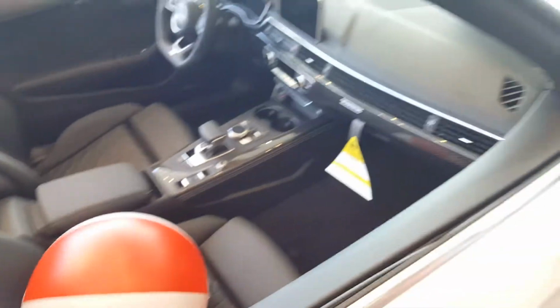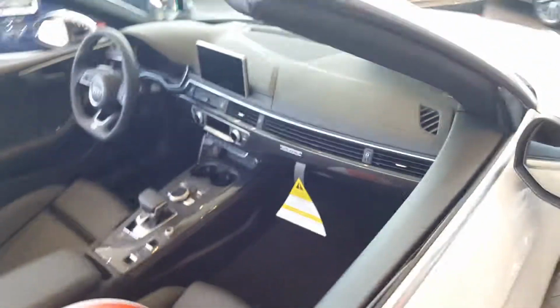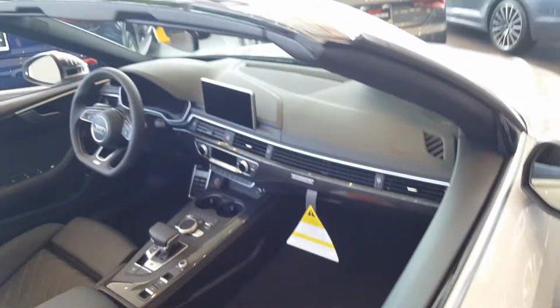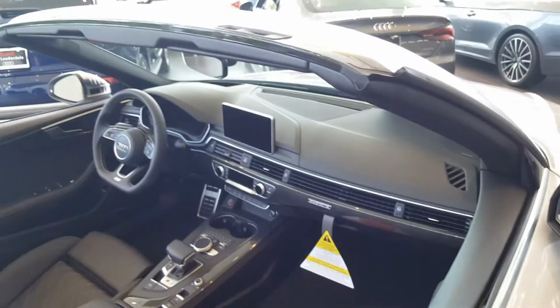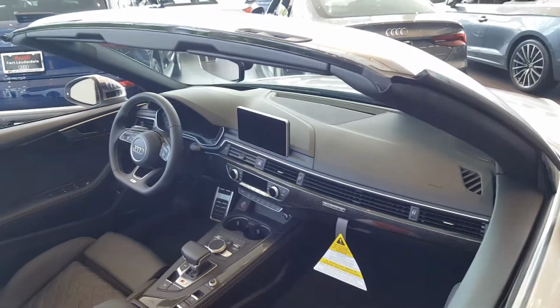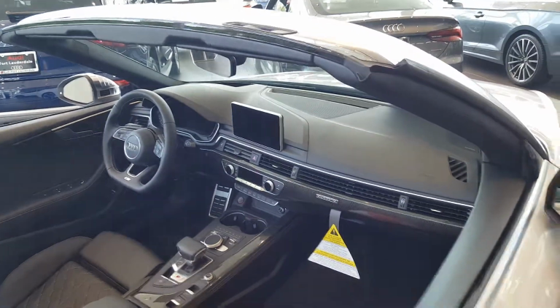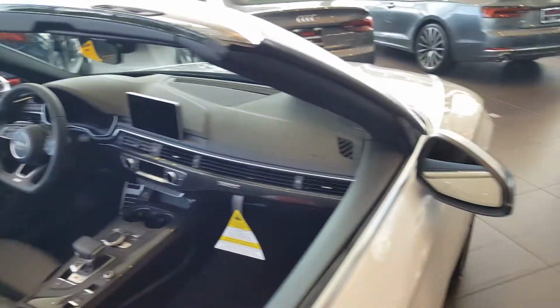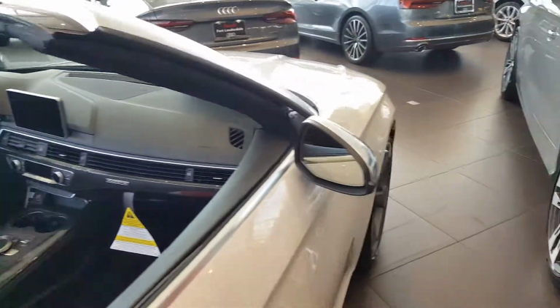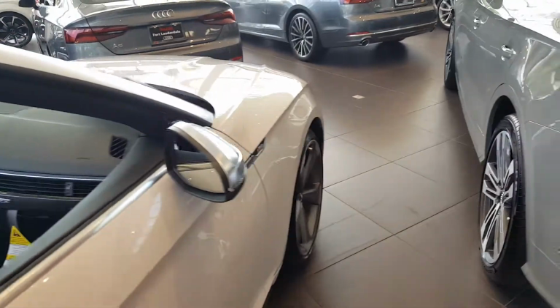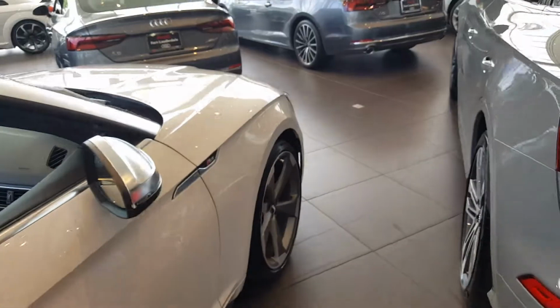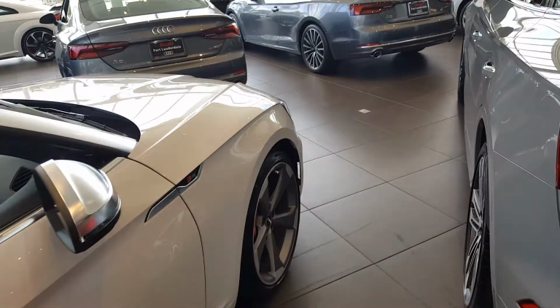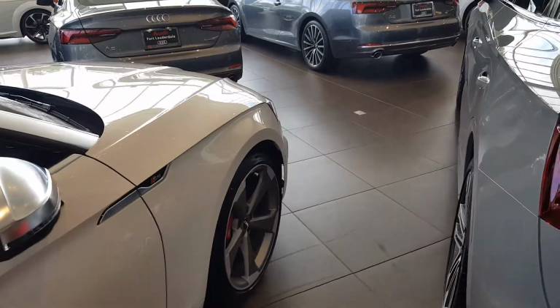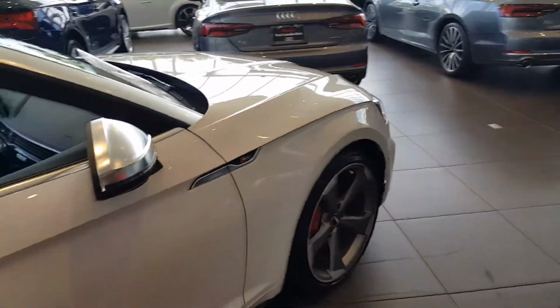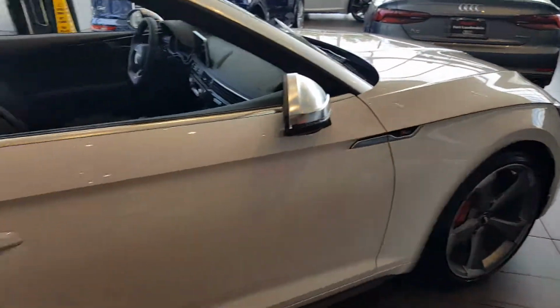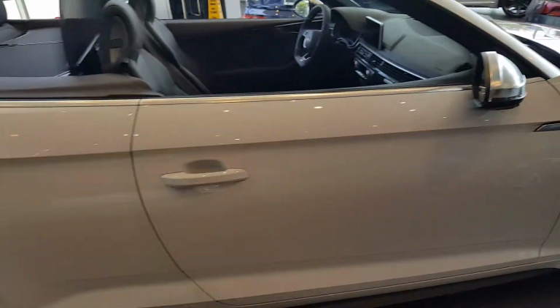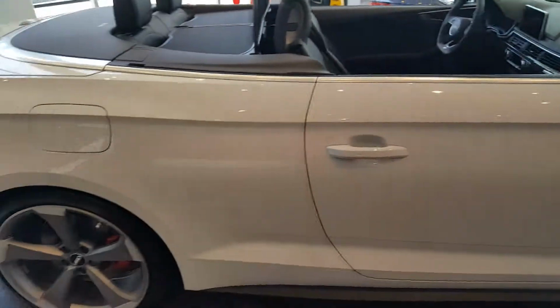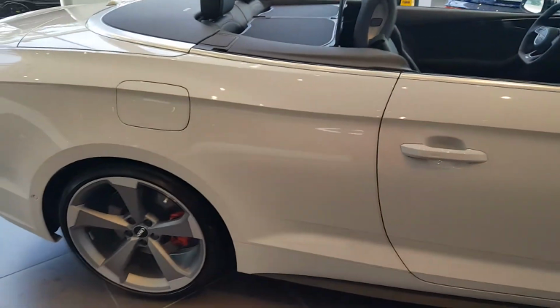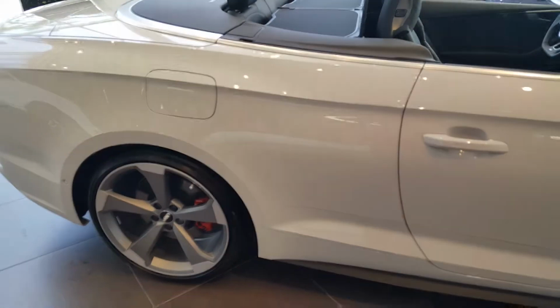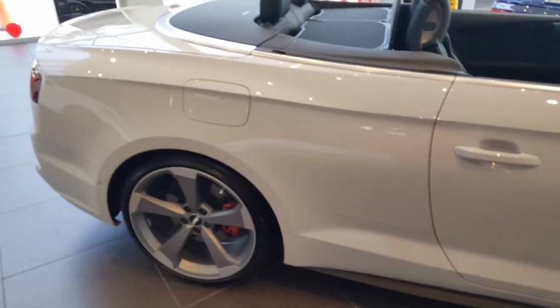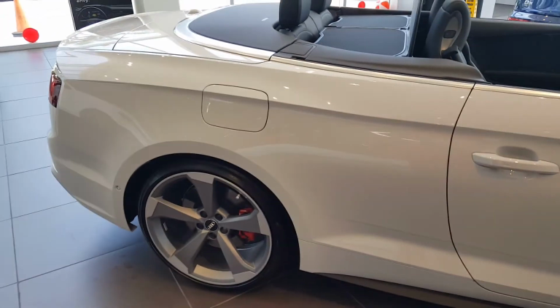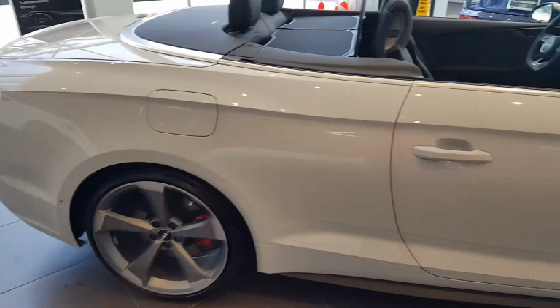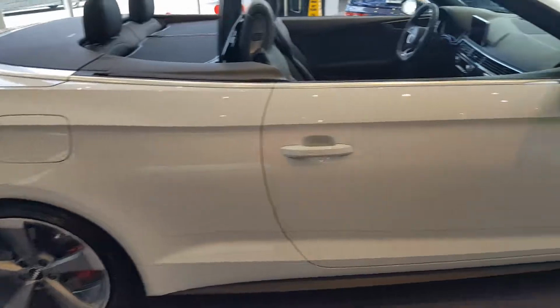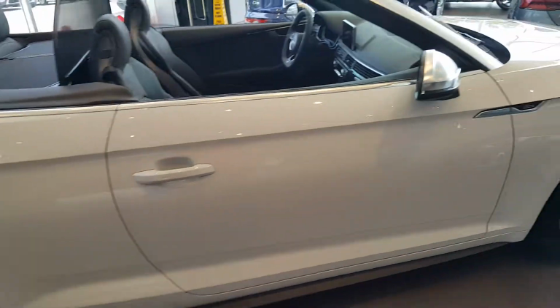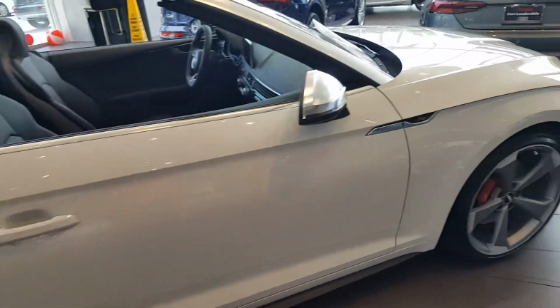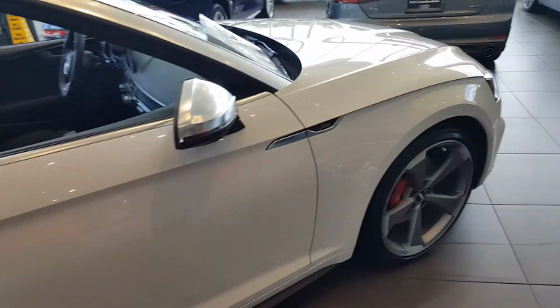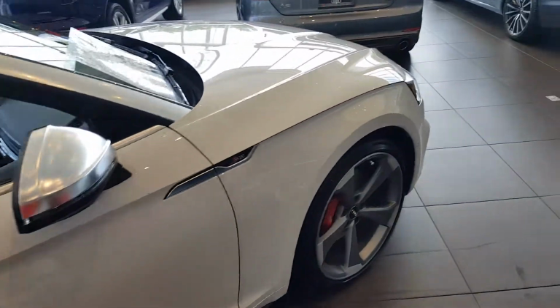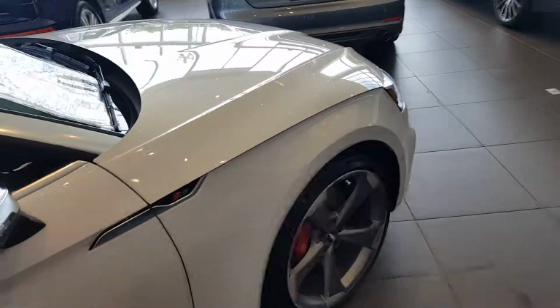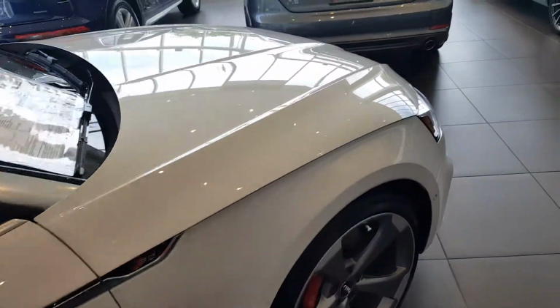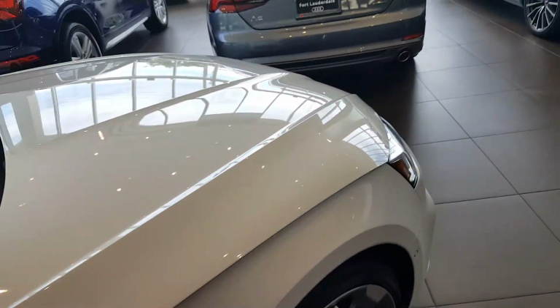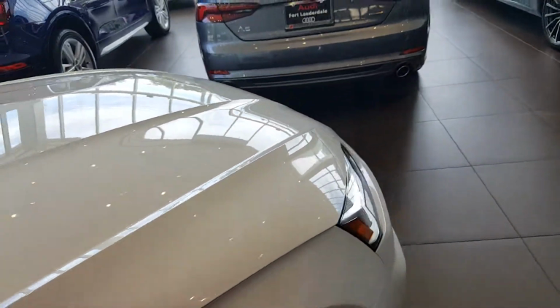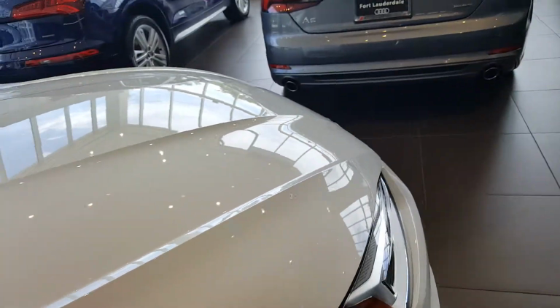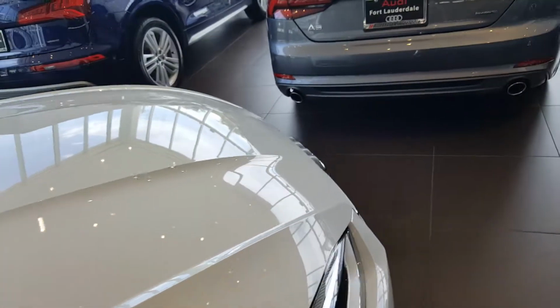Audi definitely has another winner here, especially in this convertible. This car is a lot of fun to drive, especially if you're in a hurry. That was a quick look at the S5 Cabriolet — hope you enjoyed all the information.